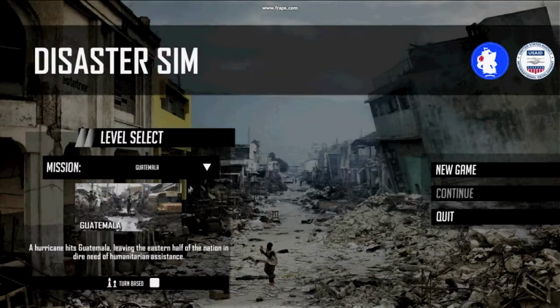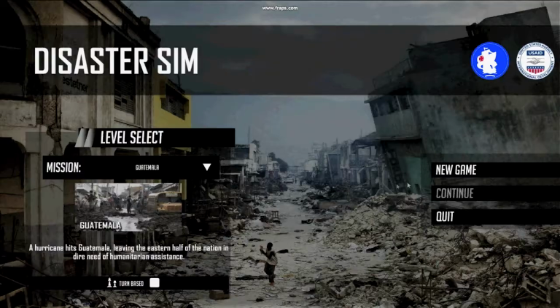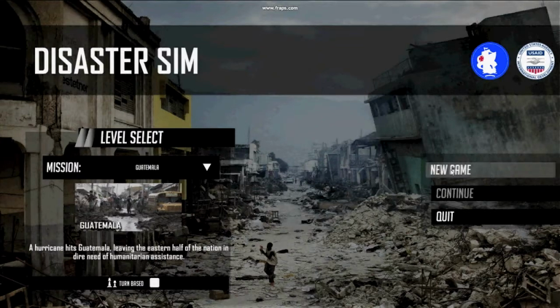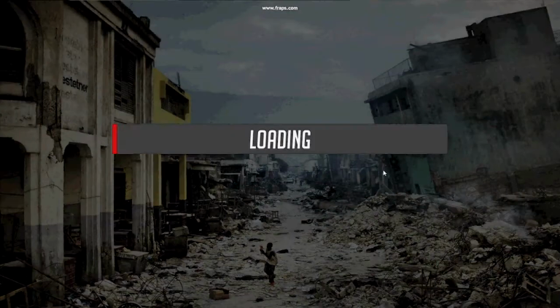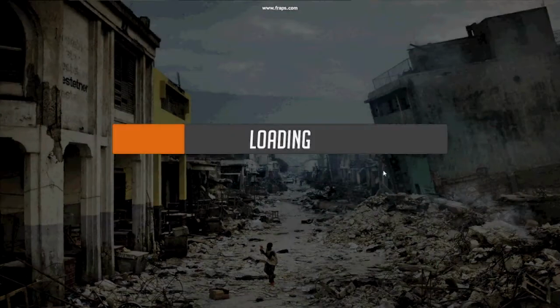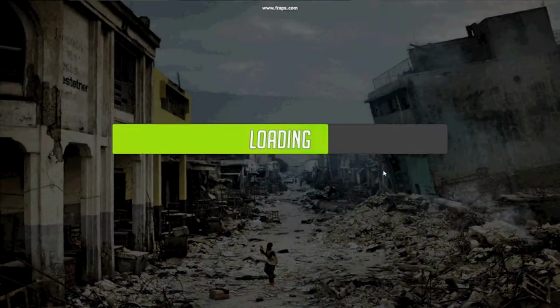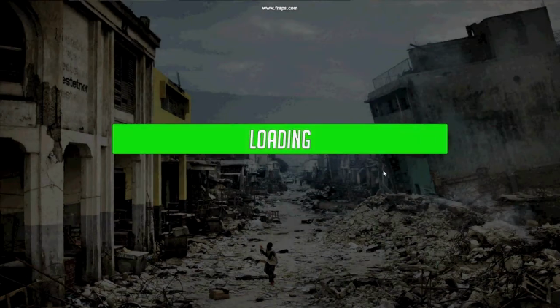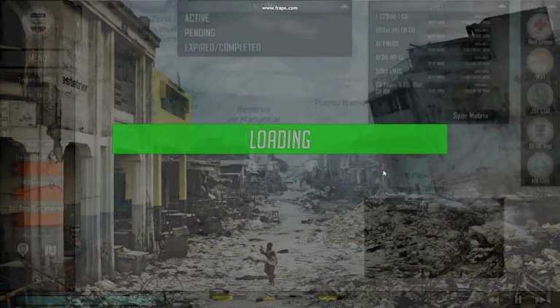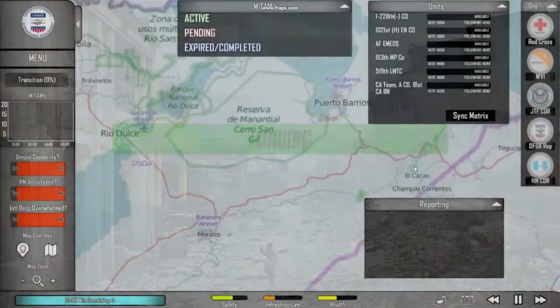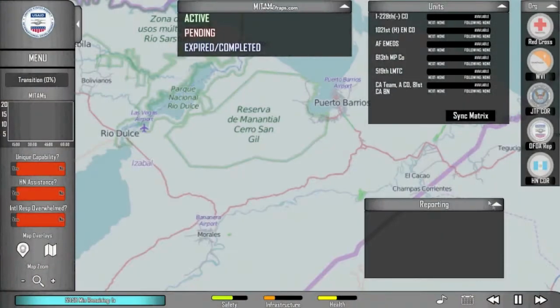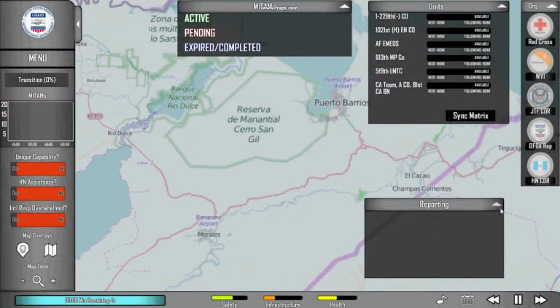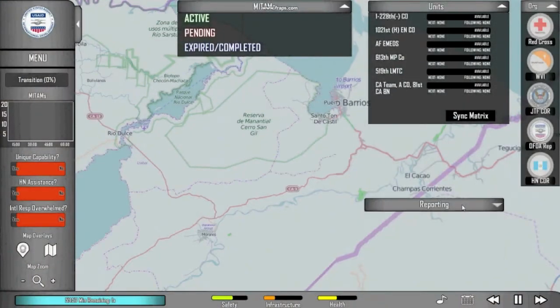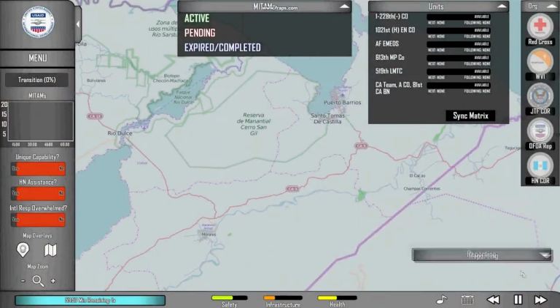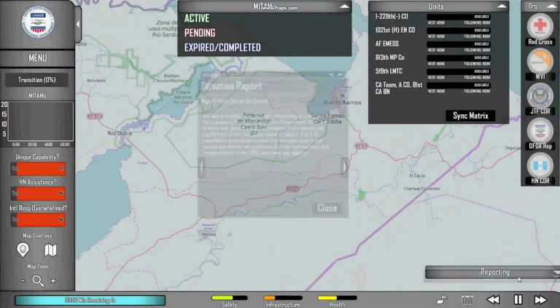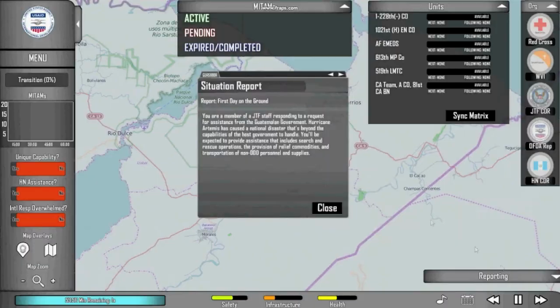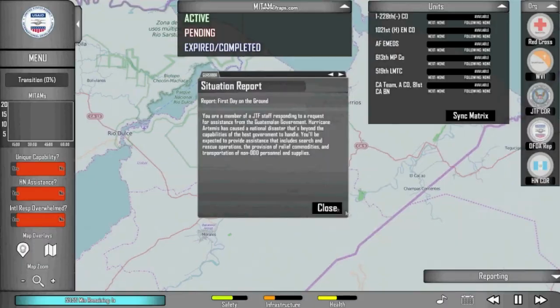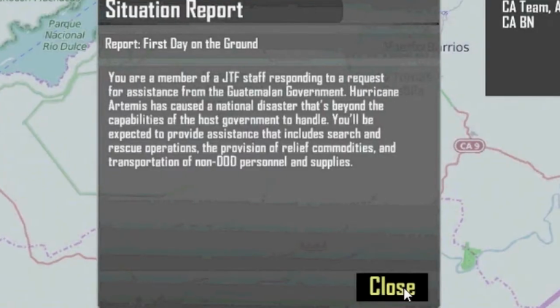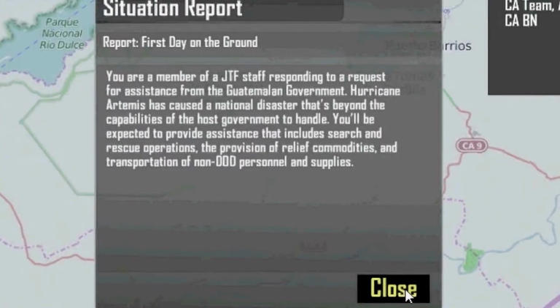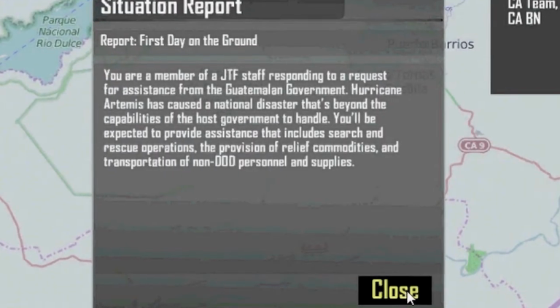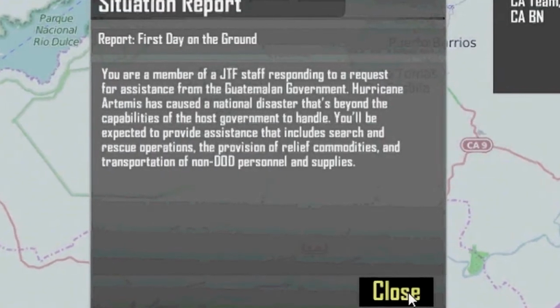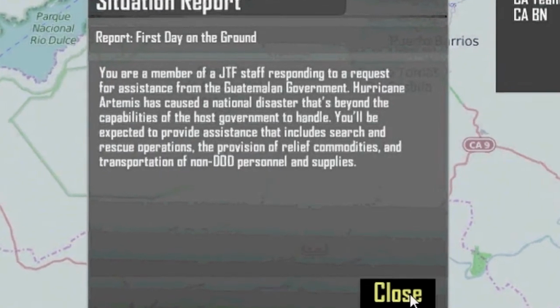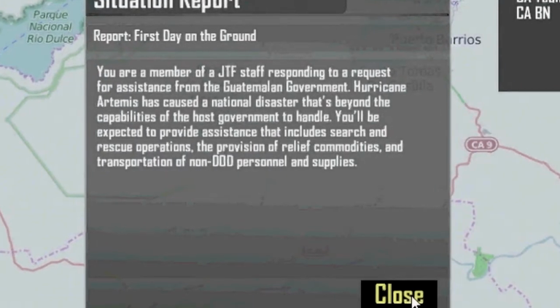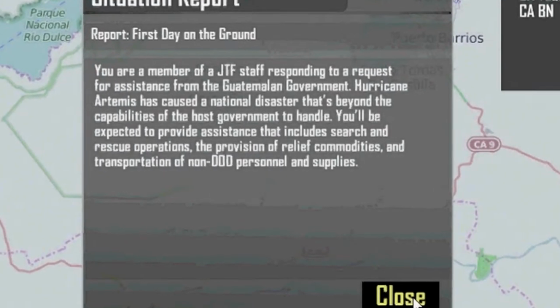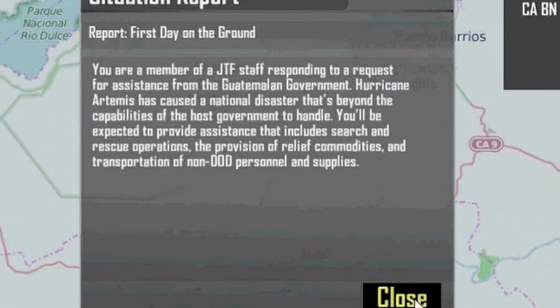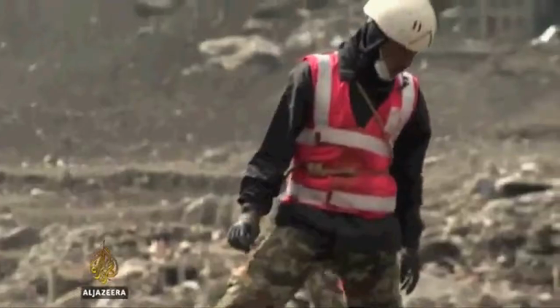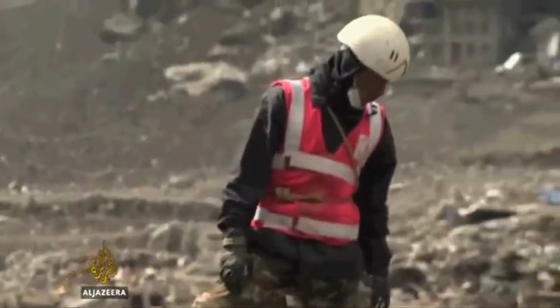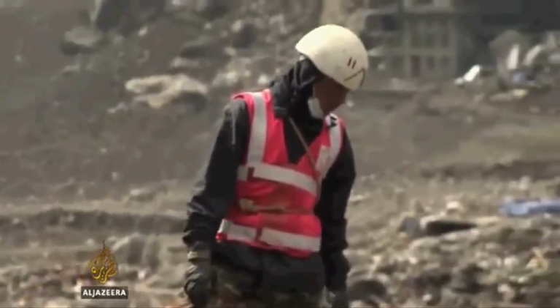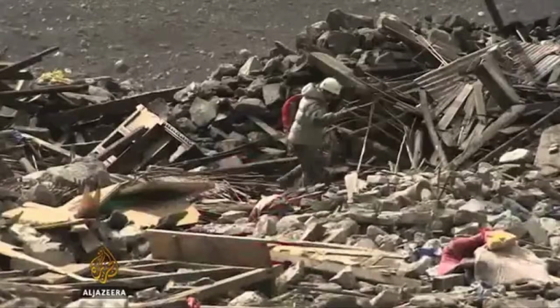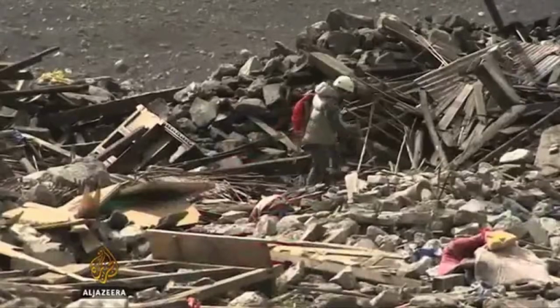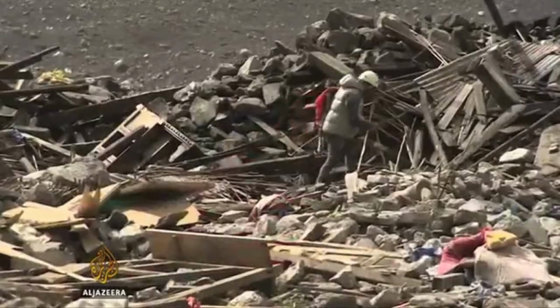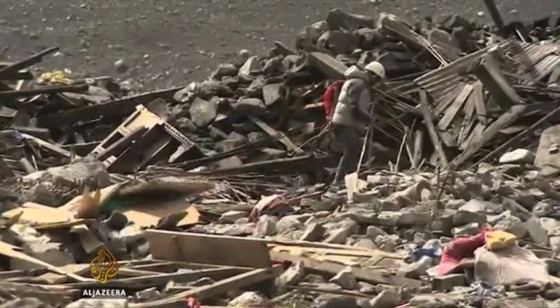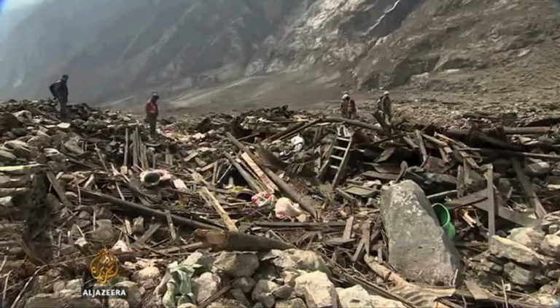Disaster Sim, a web-enabled game, is a simulation-based training tool designed to teach personnel how the U.S. military operates as part of a broader U.S. government response to an overseas natural disaster.